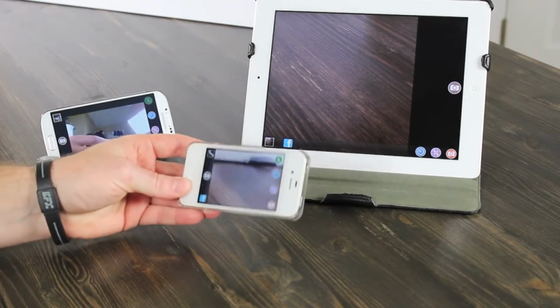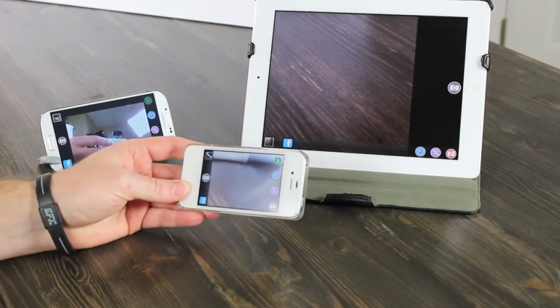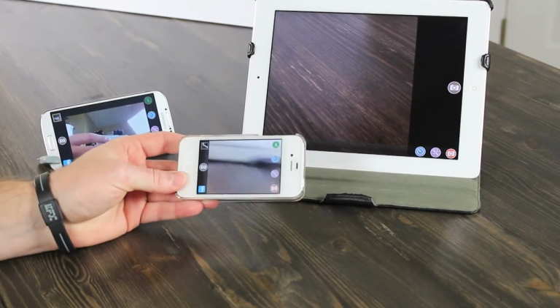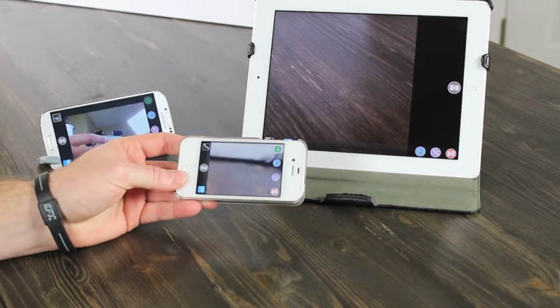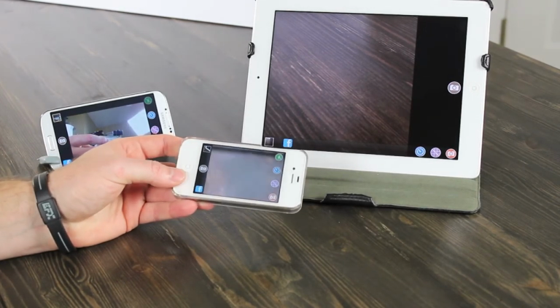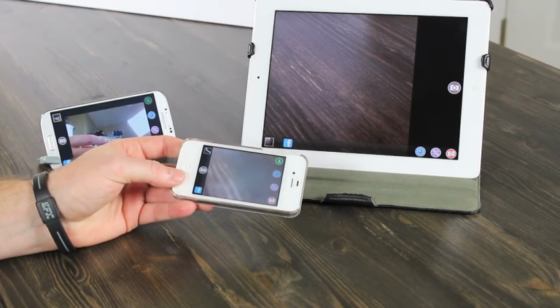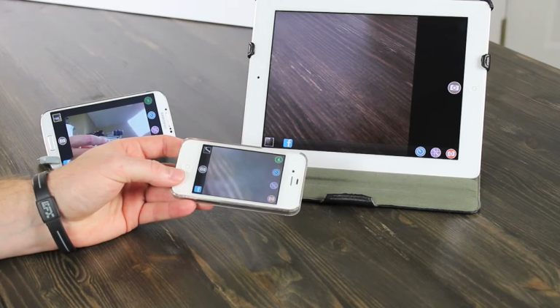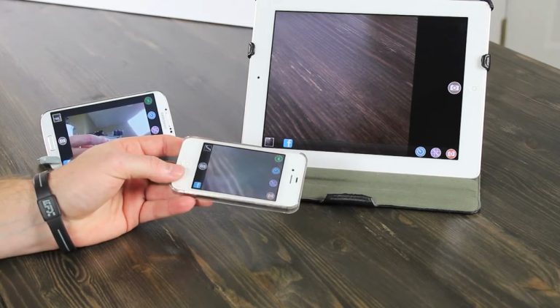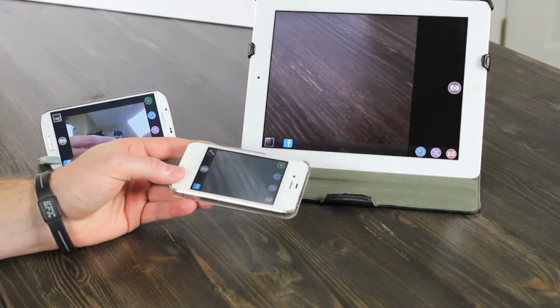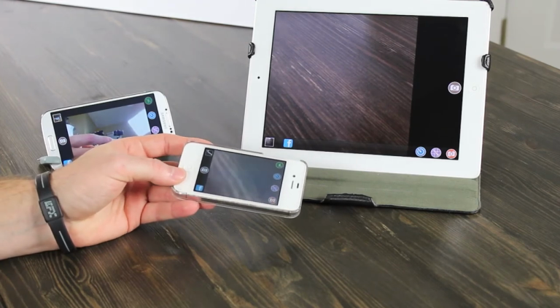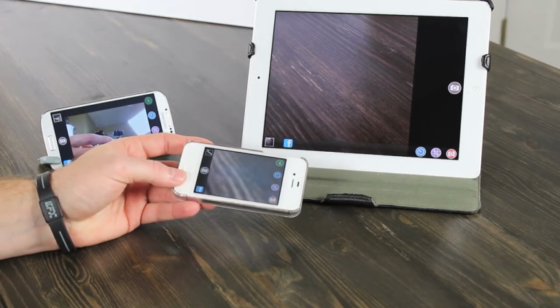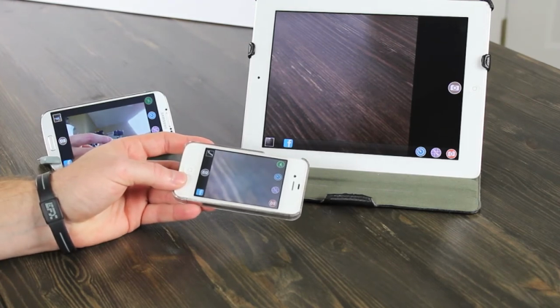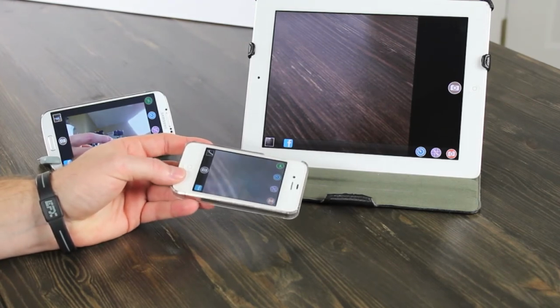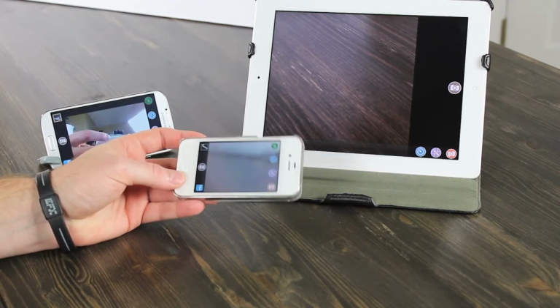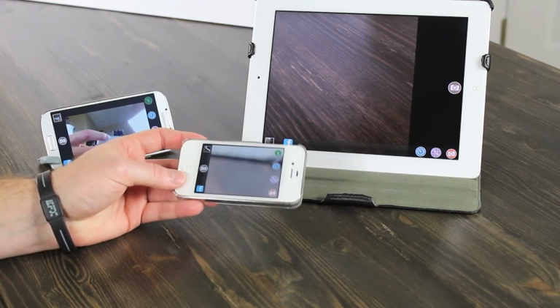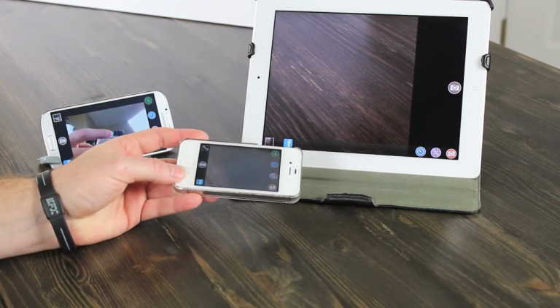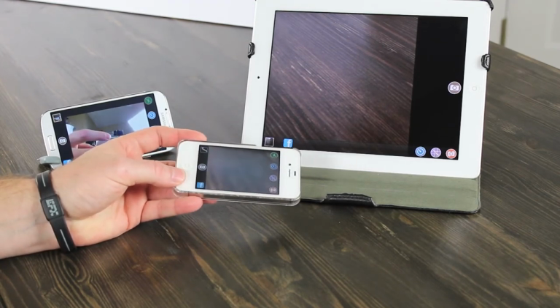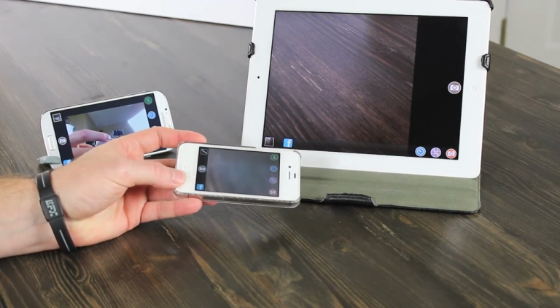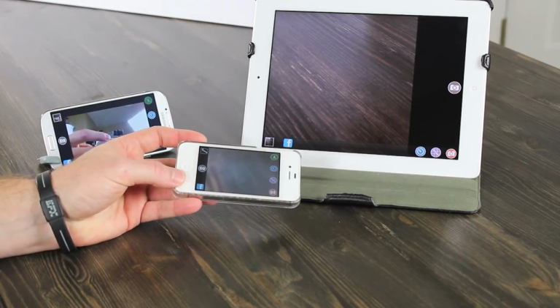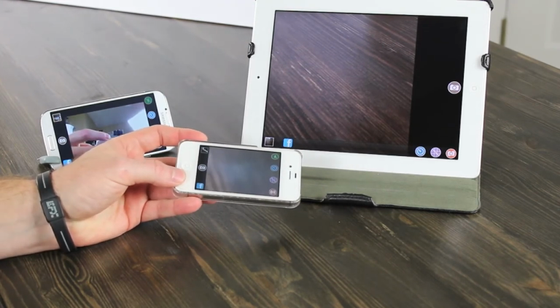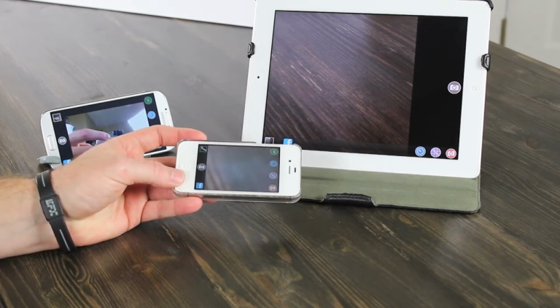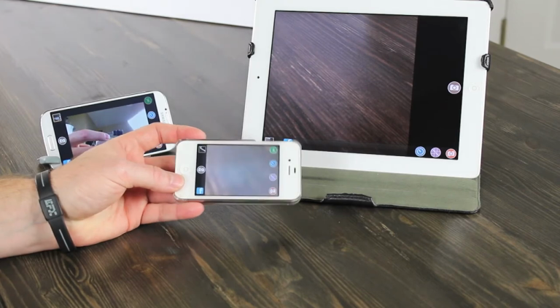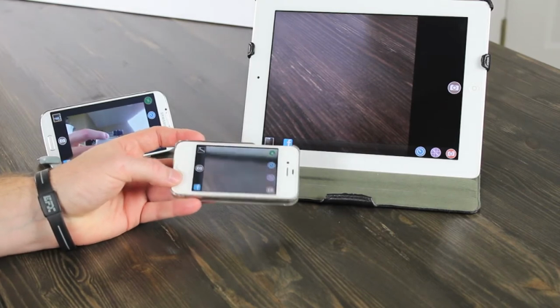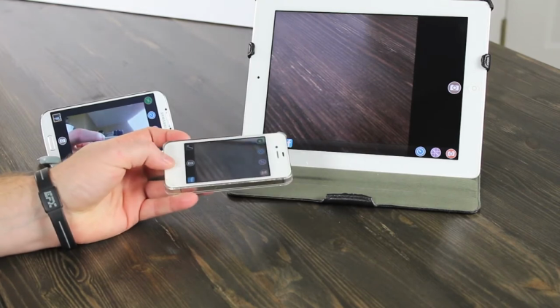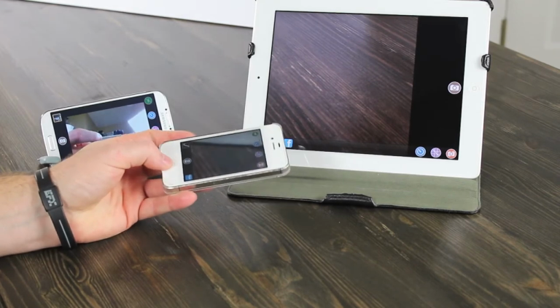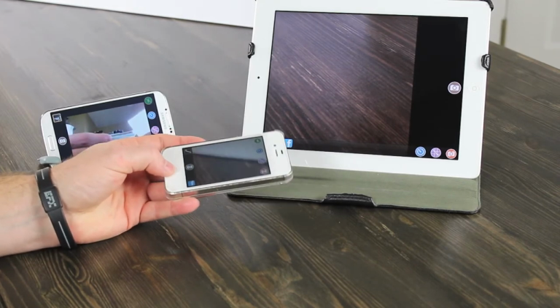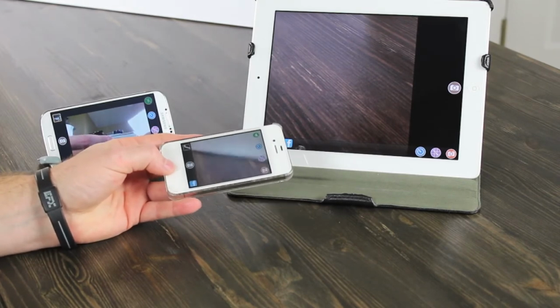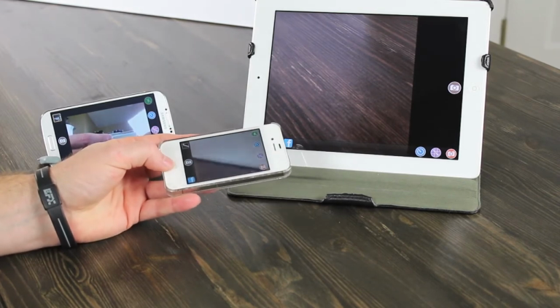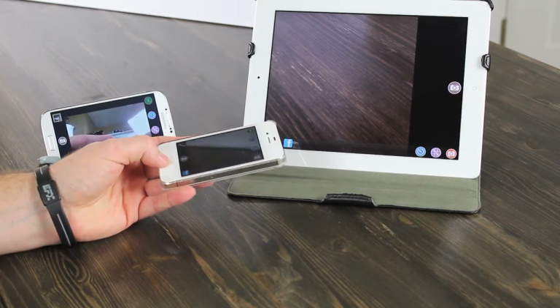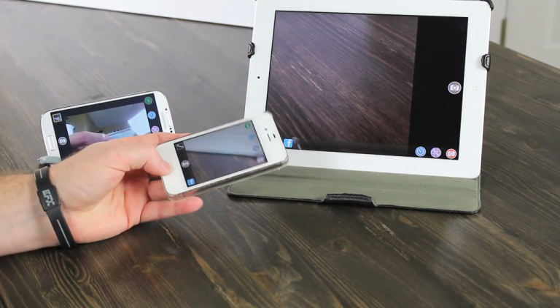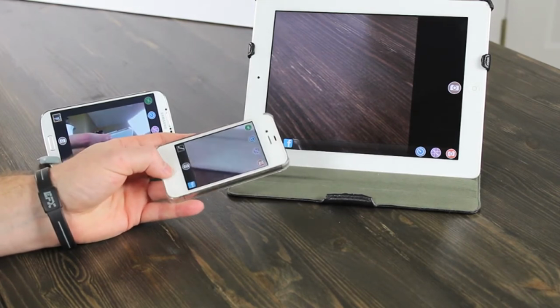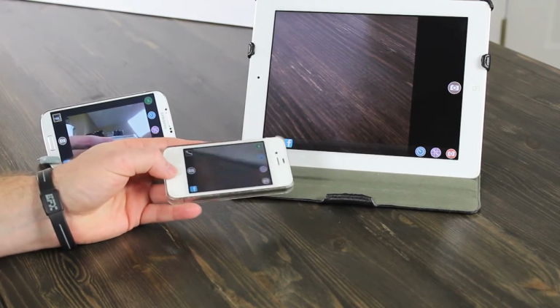You might want to set devices around something to take a picture, or maybe have multiple friends' phones set up so you all get a copy of the photo — though you could just send it to each other anyway.